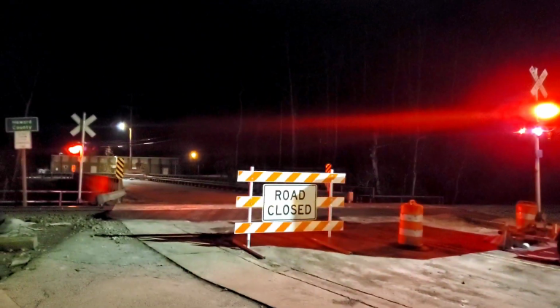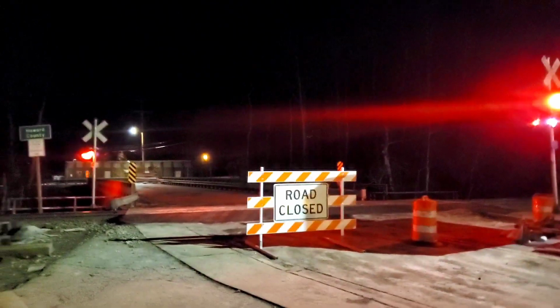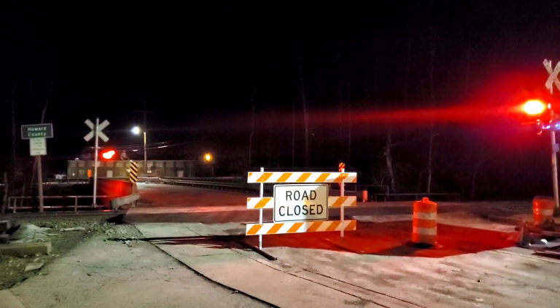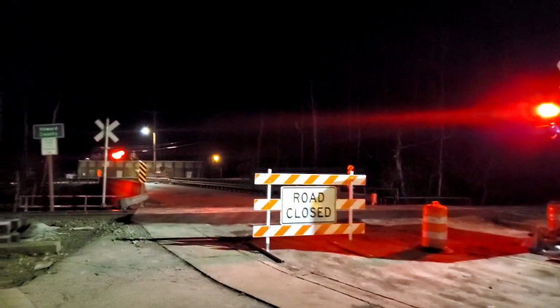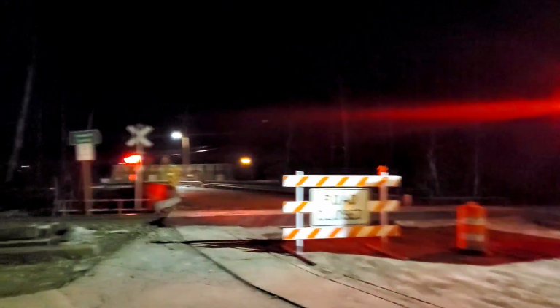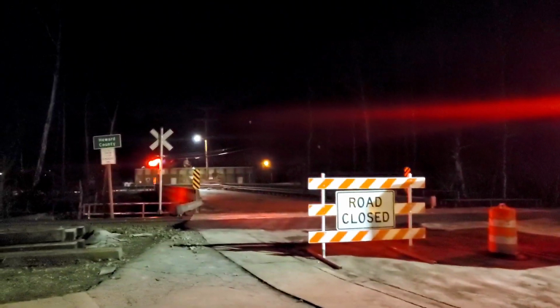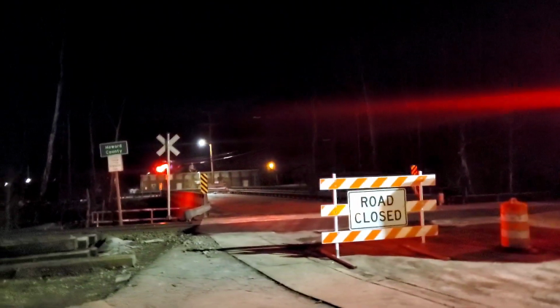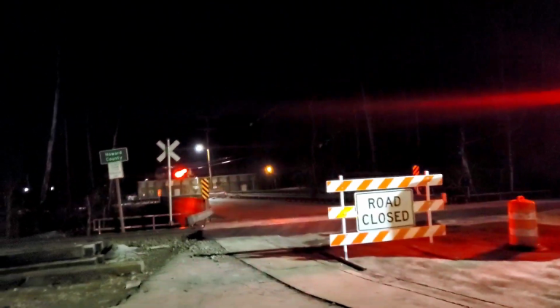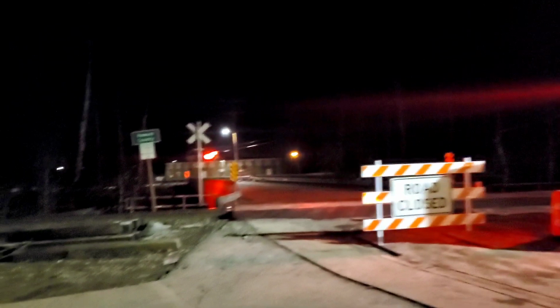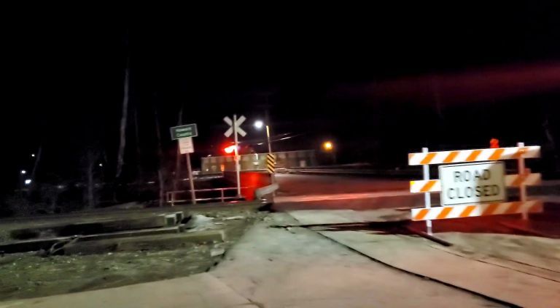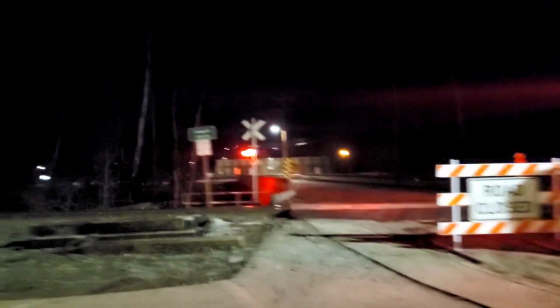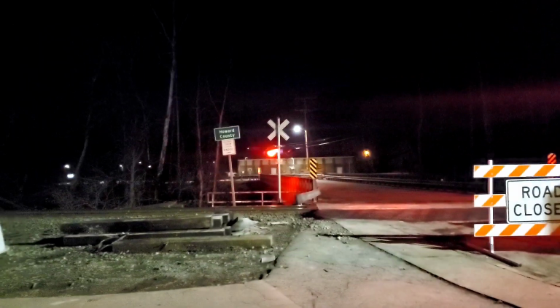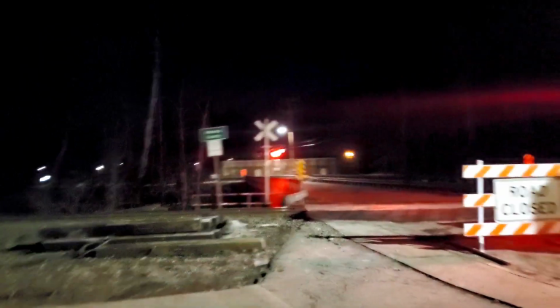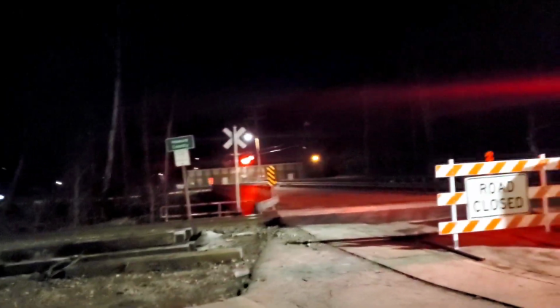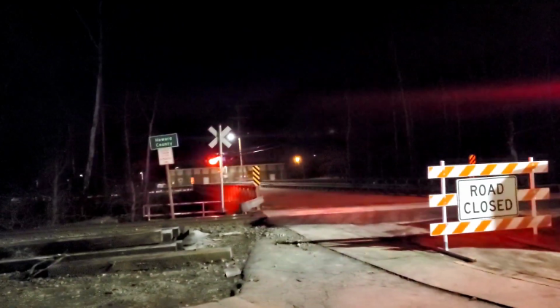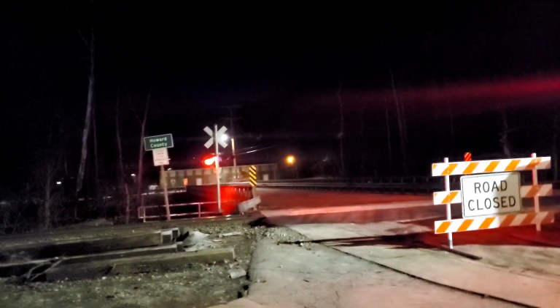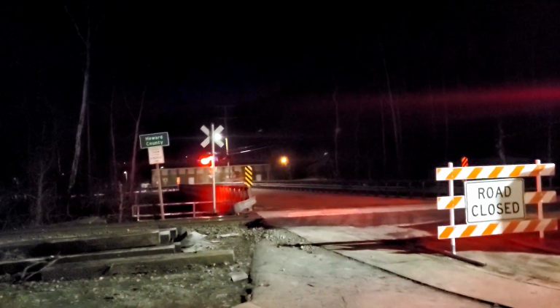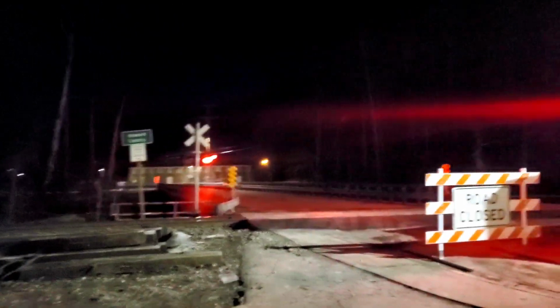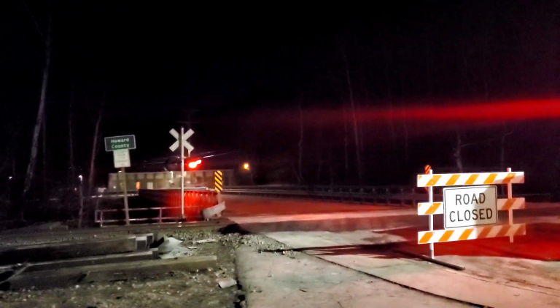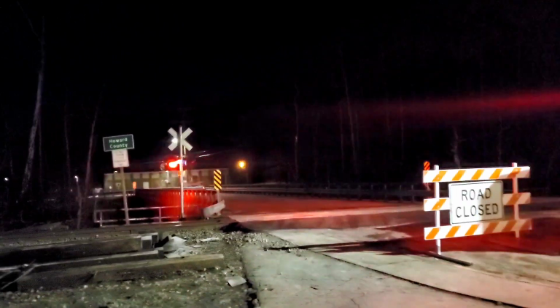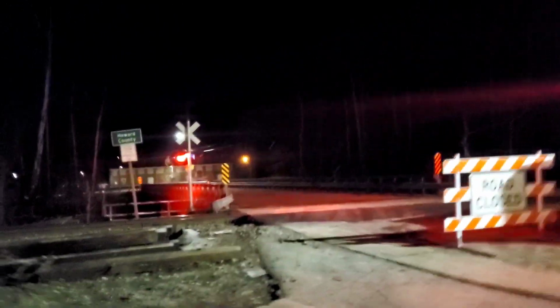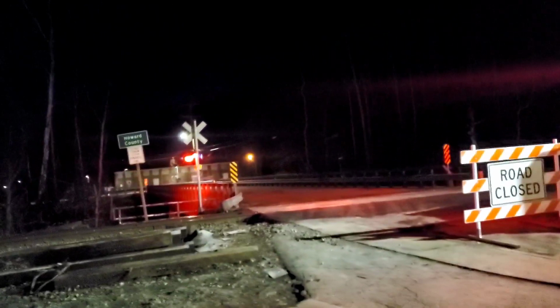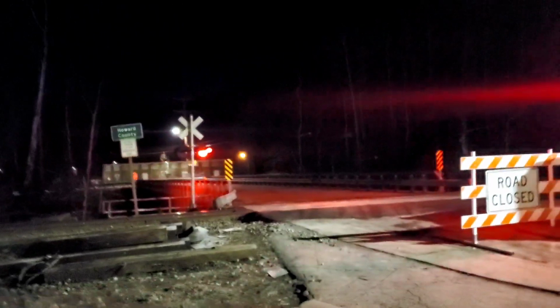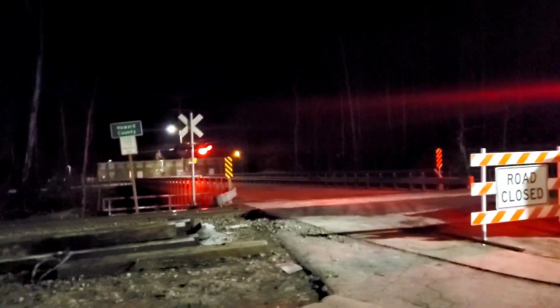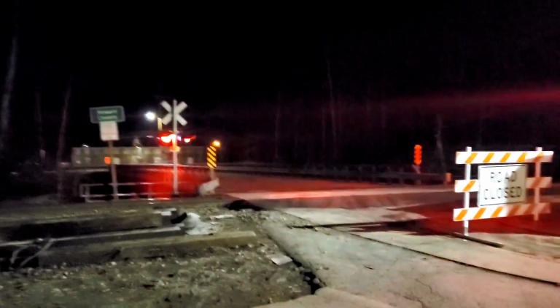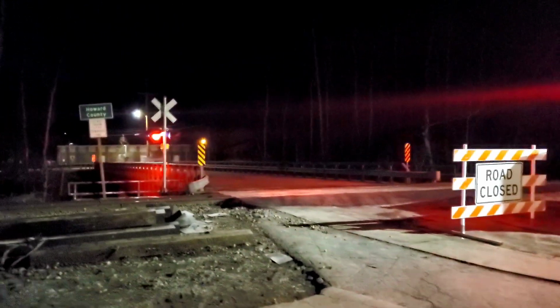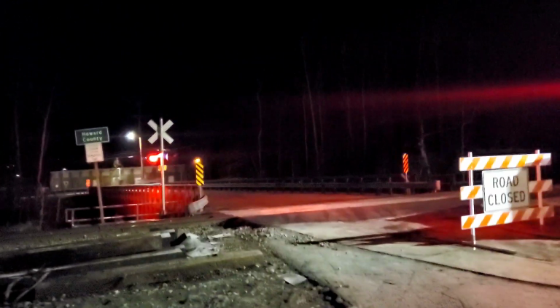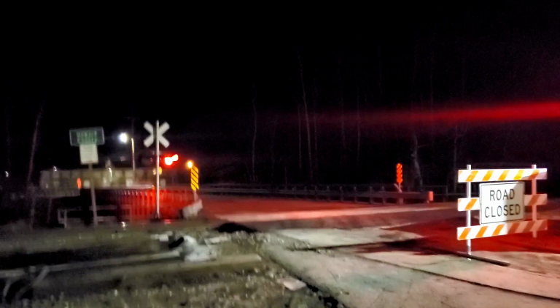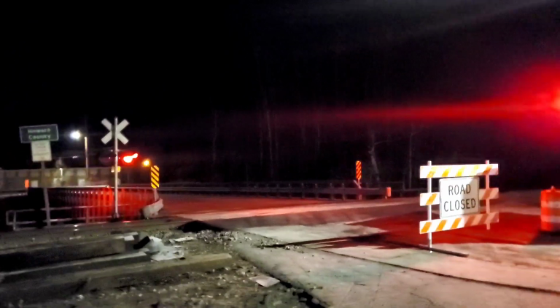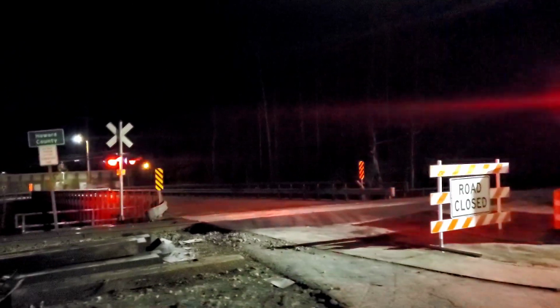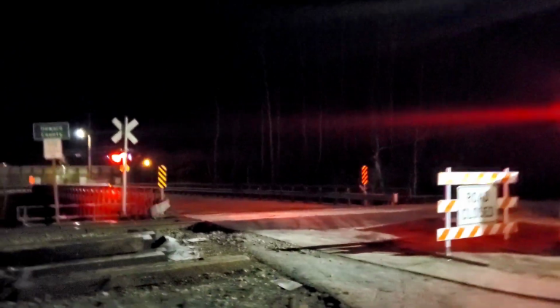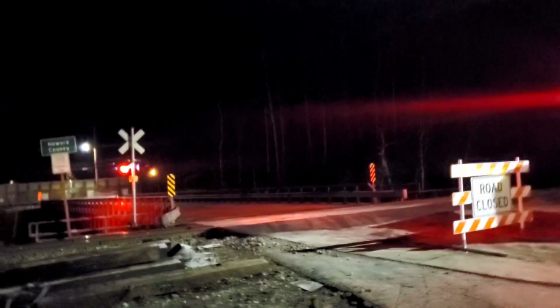This one should be interesting, guys. I hope you enjoy it. It's always nice to catch night trains in Sykesville because the lighting's pretty decent.